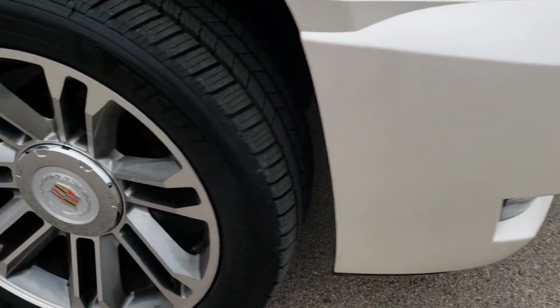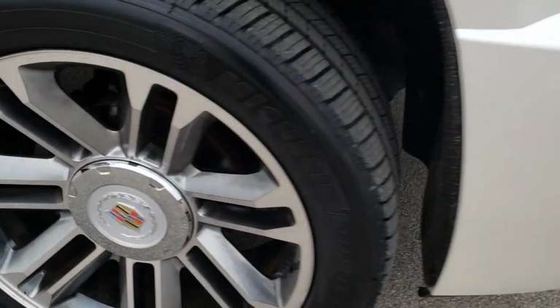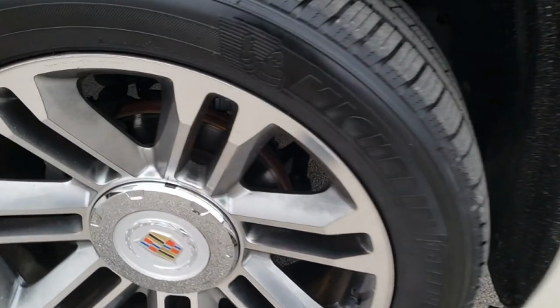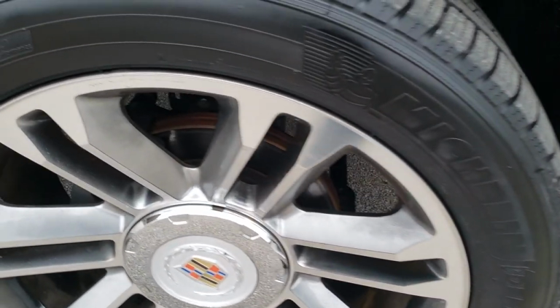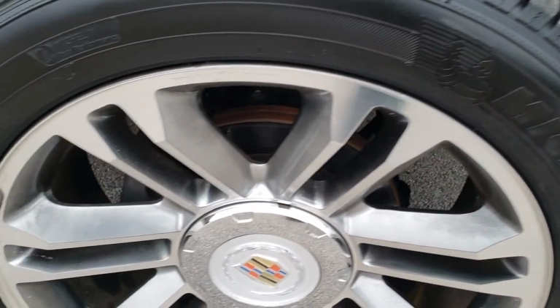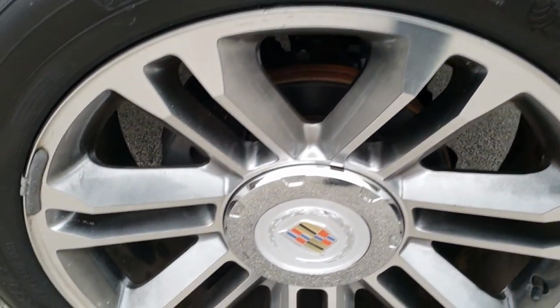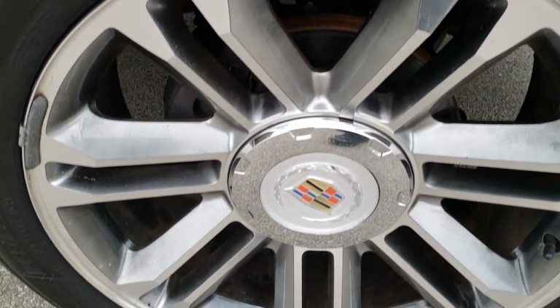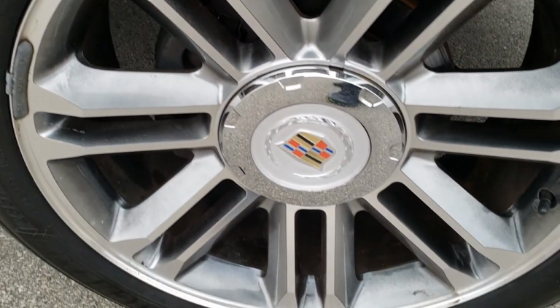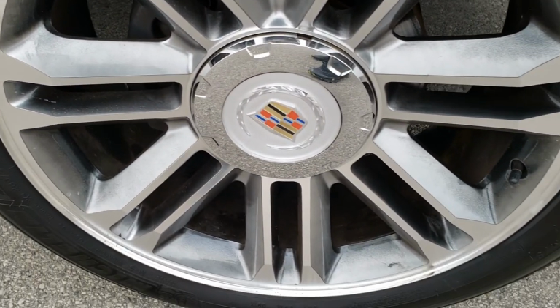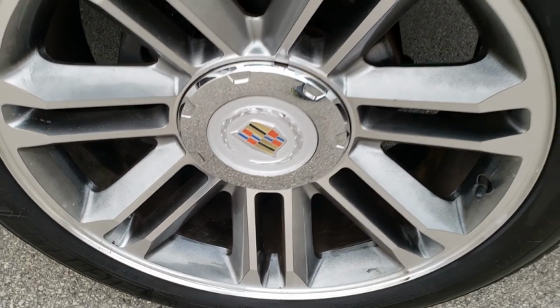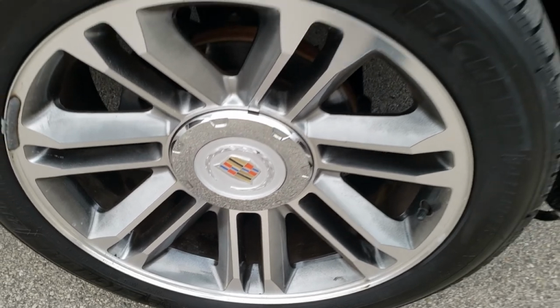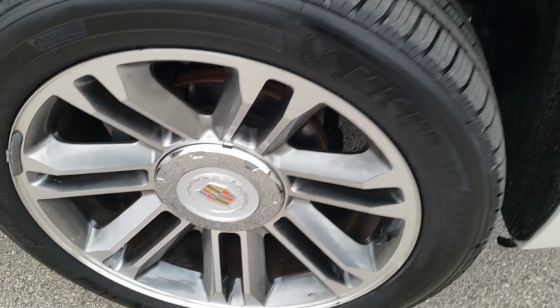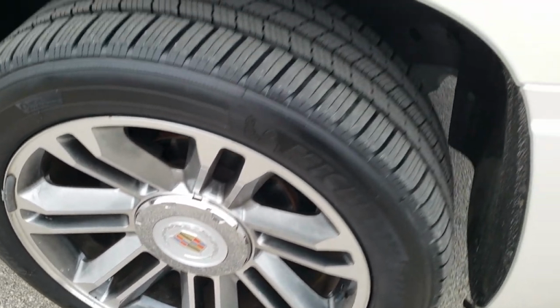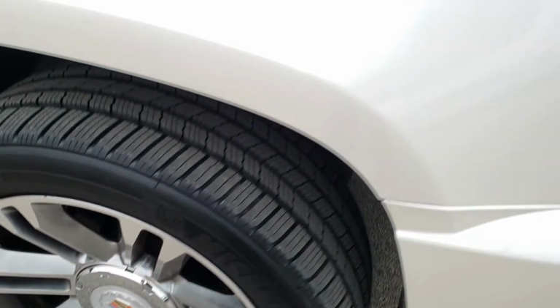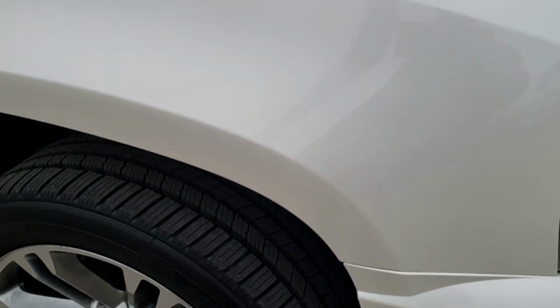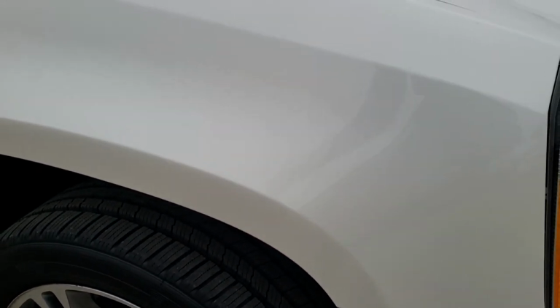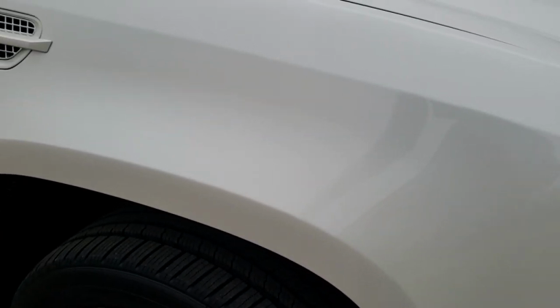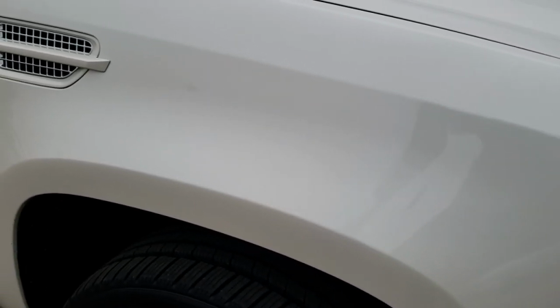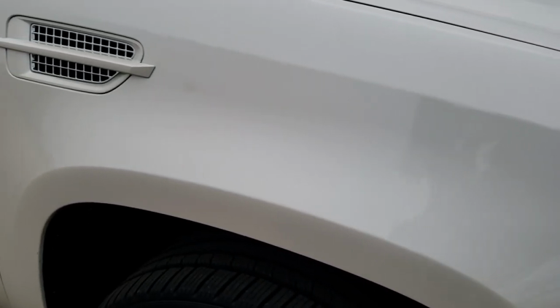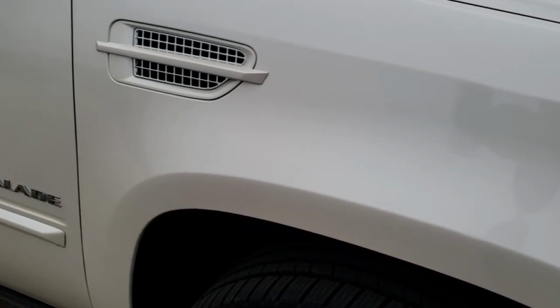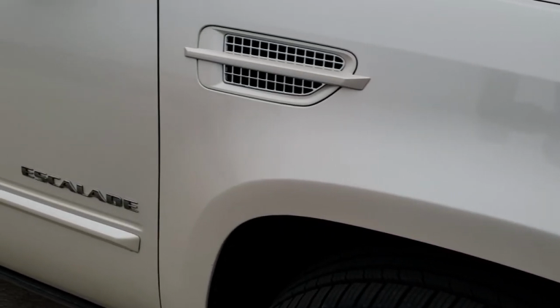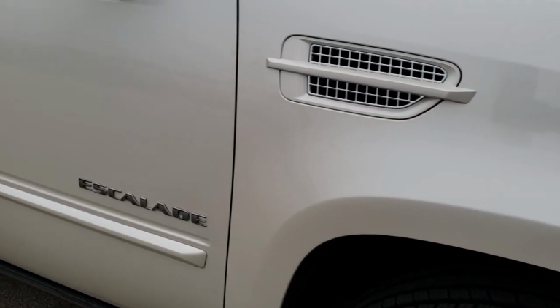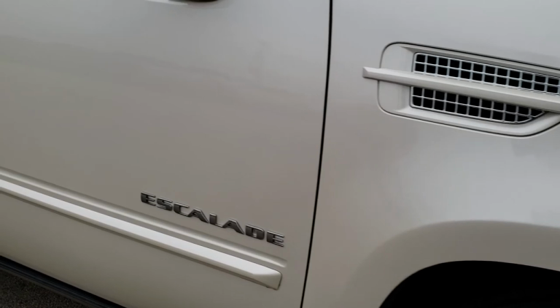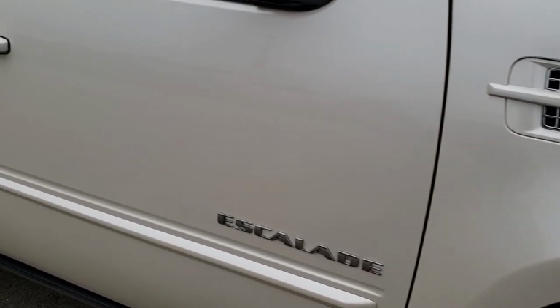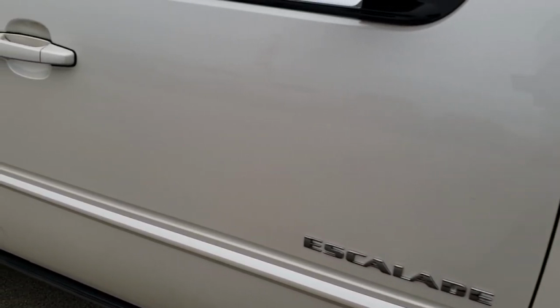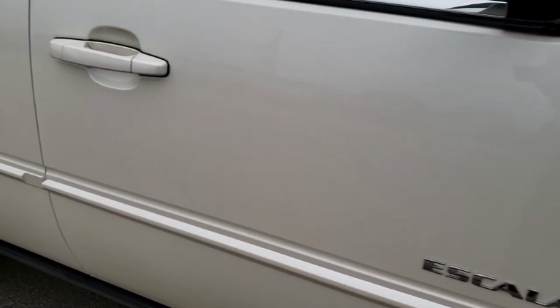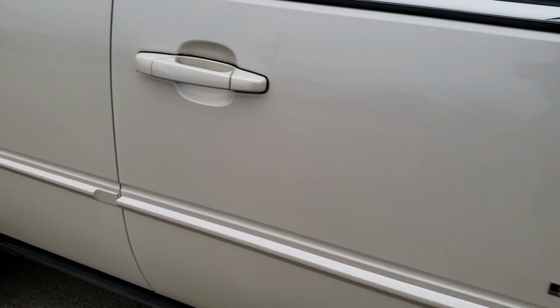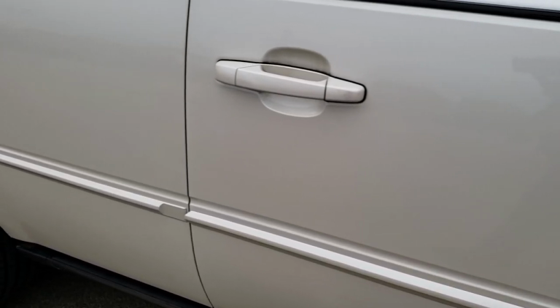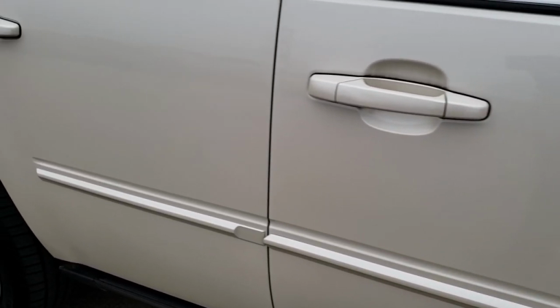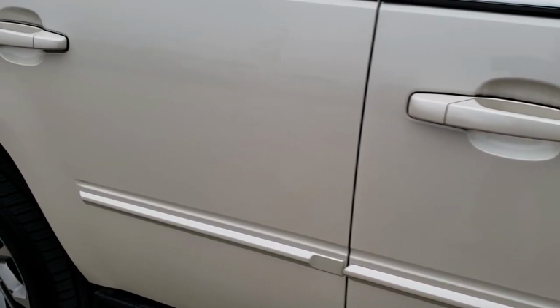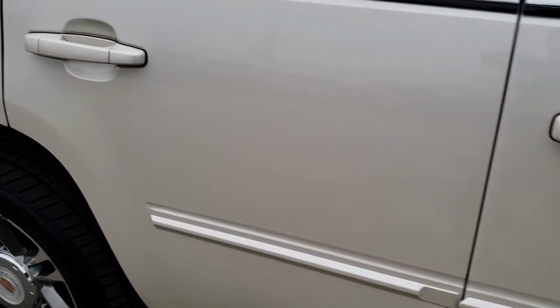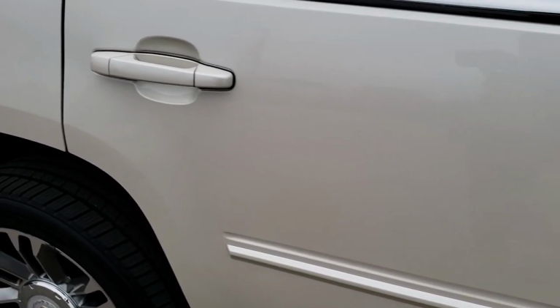The passenger side rim has no scuffs or scrapes — very nice condition. And as you go down this side of the vehicle, you can see just how clean the body is, how reflective and mirror-like that paint is.